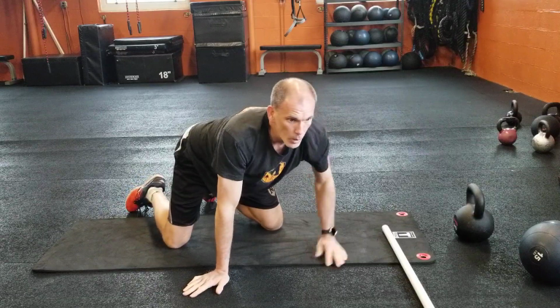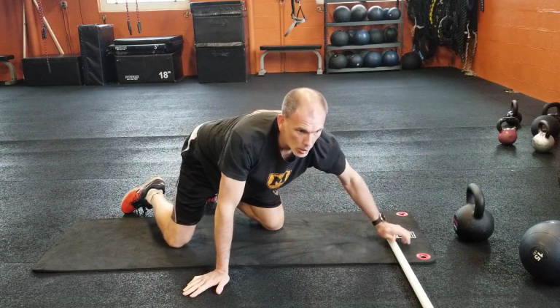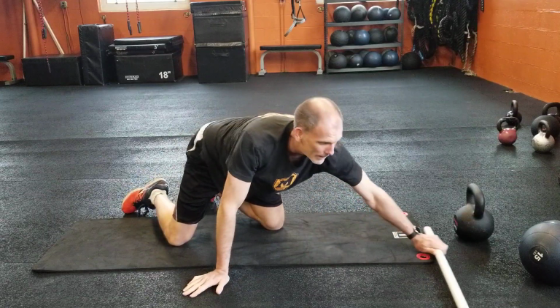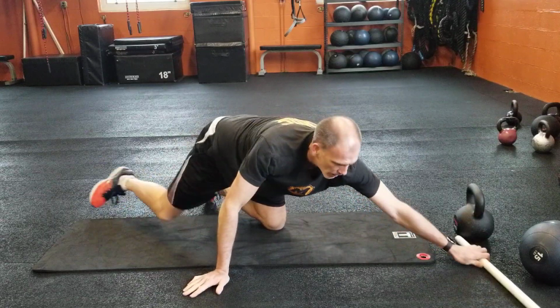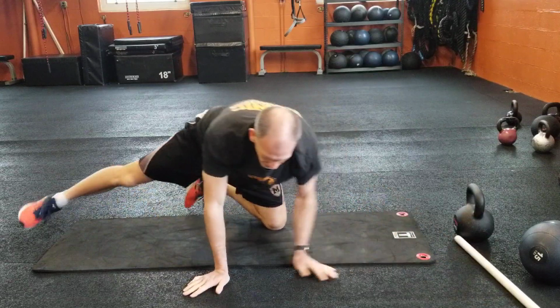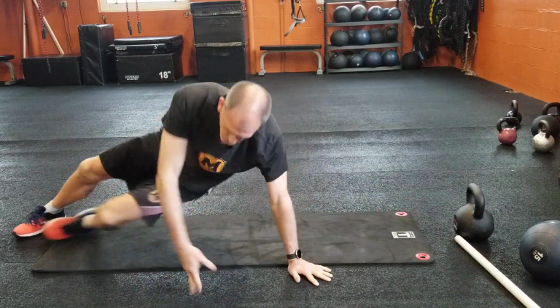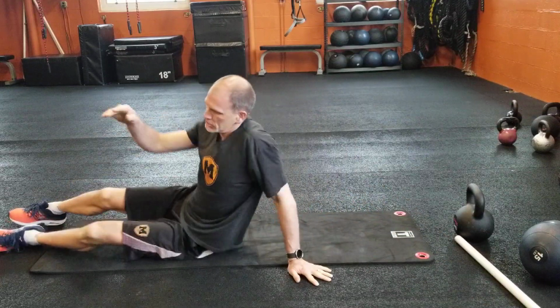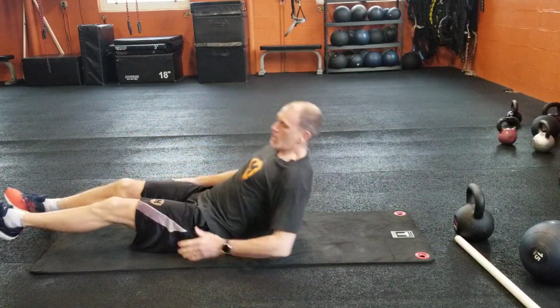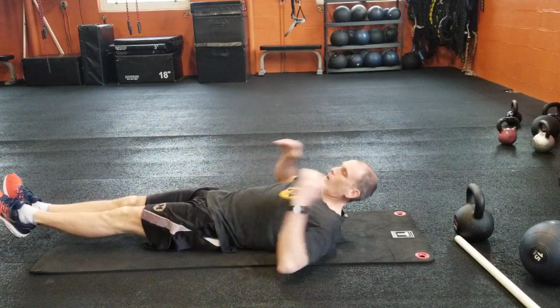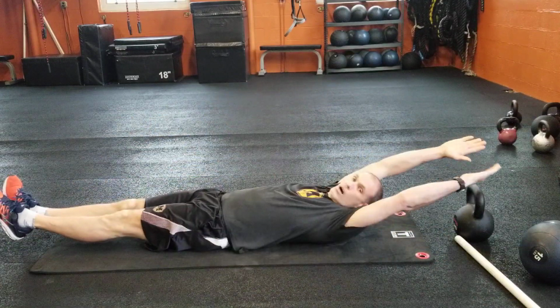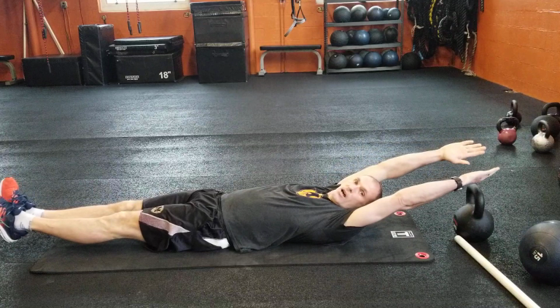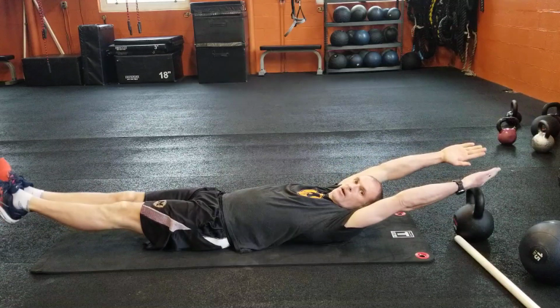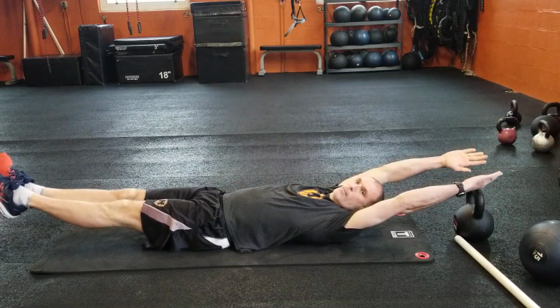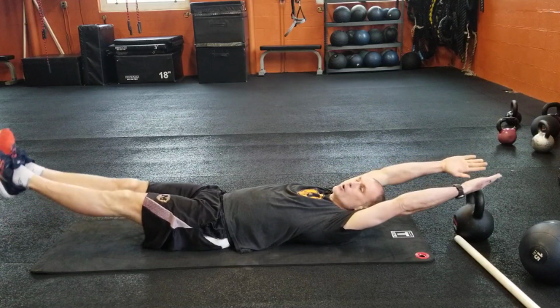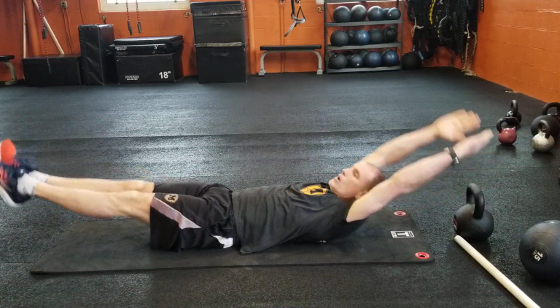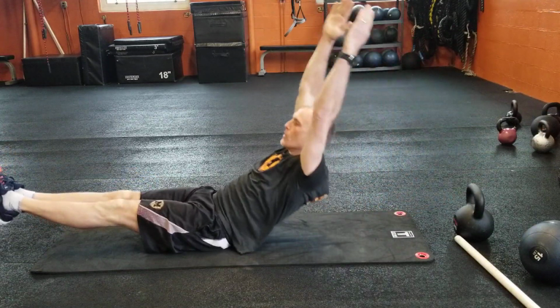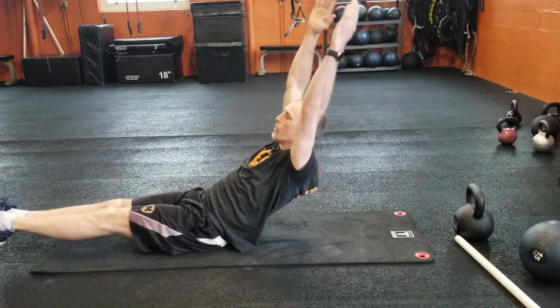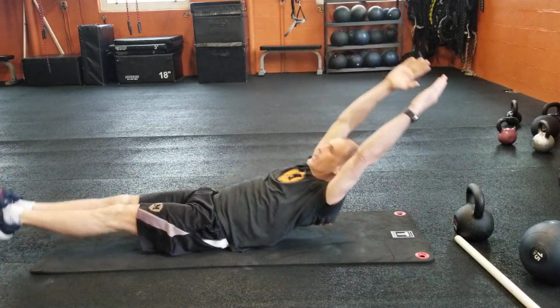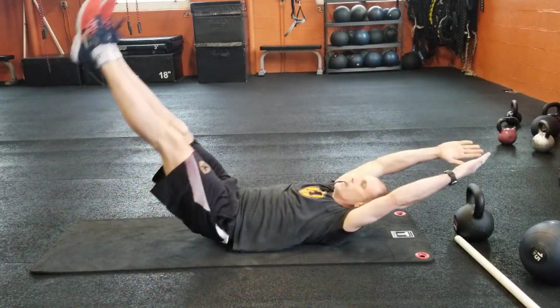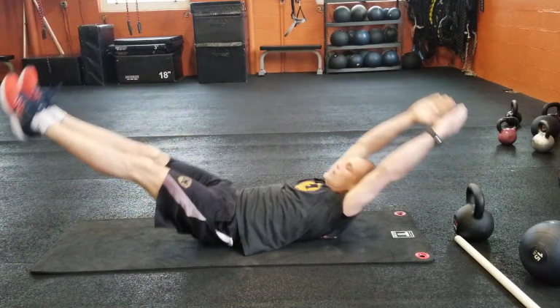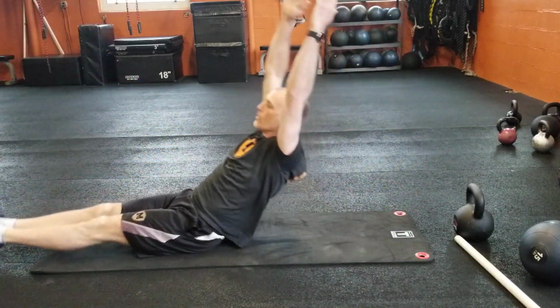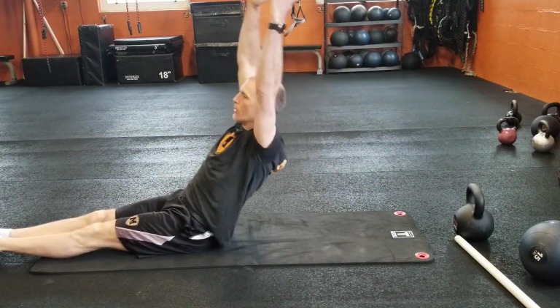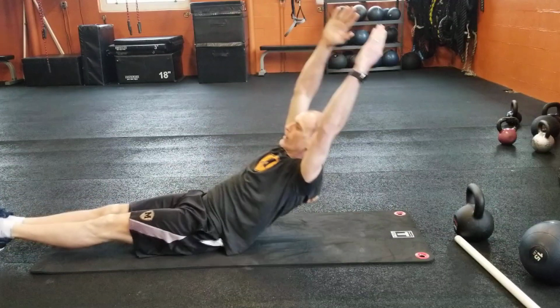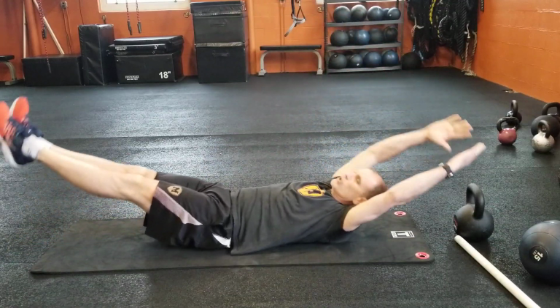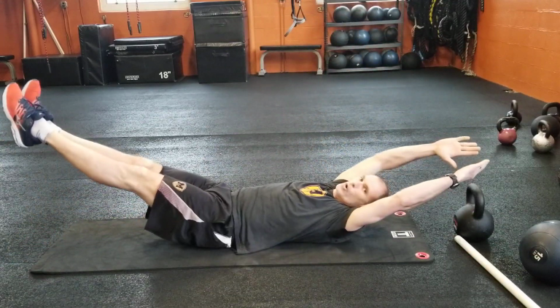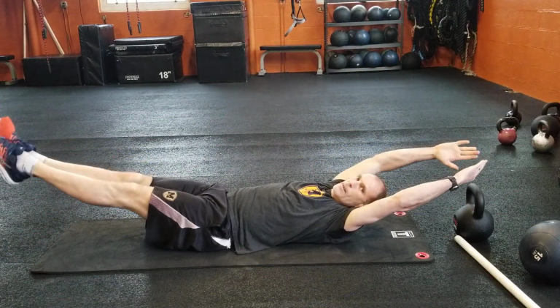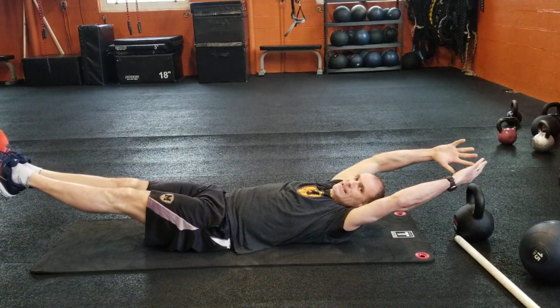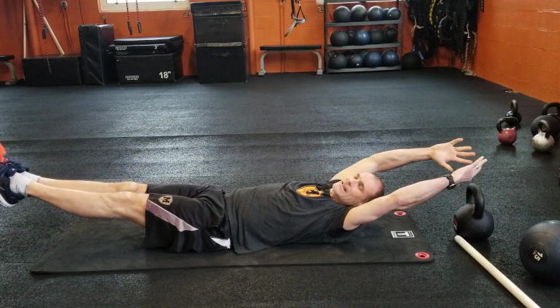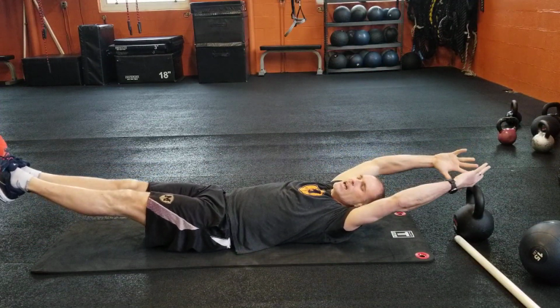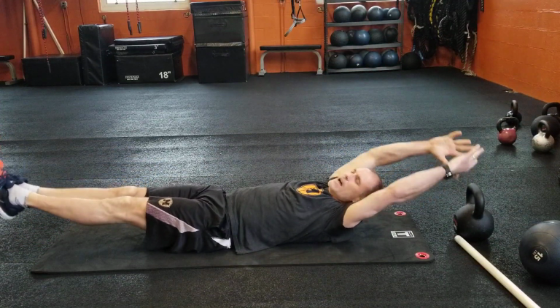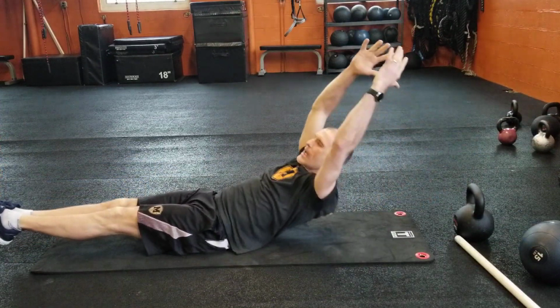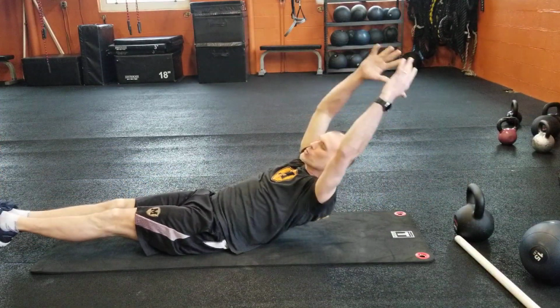Then we go to the hollow body rock. Arms kind of up, feet are up, and you rock — controlling it, keeping the body nice and locked out. Going up and back equals one rep. So that's one, that's two.